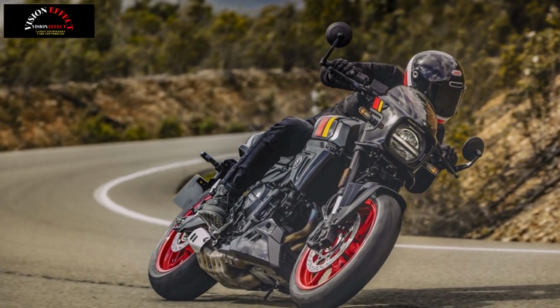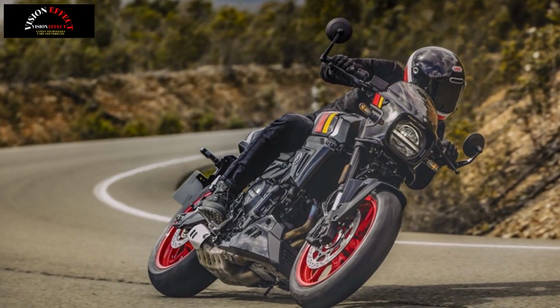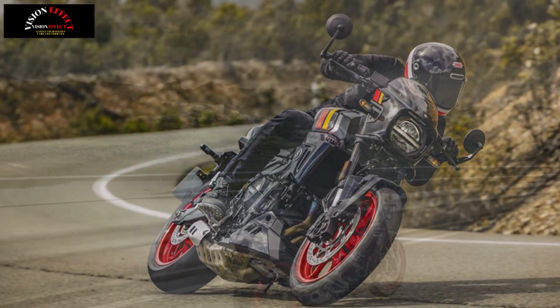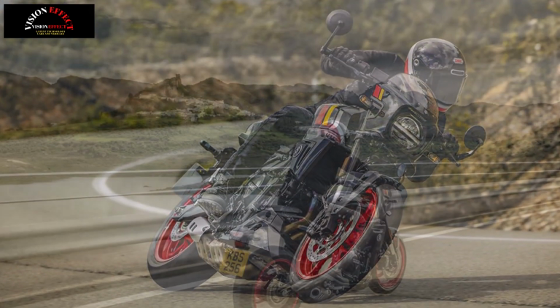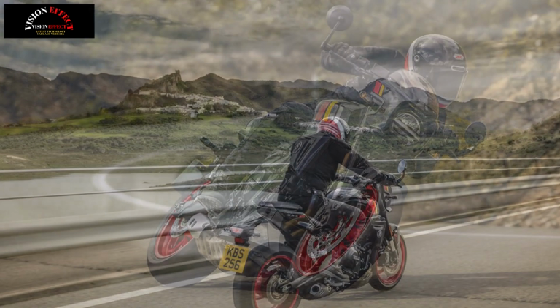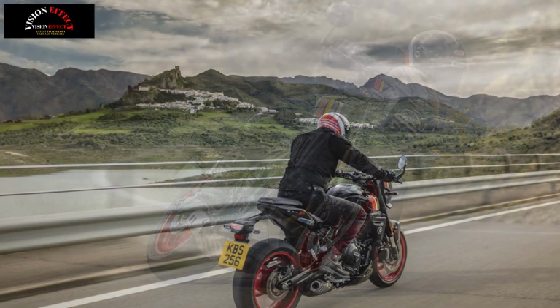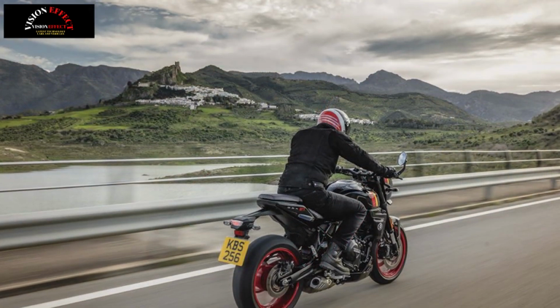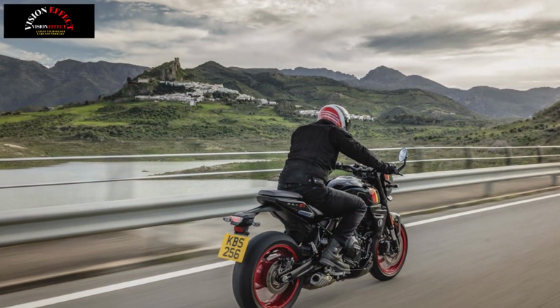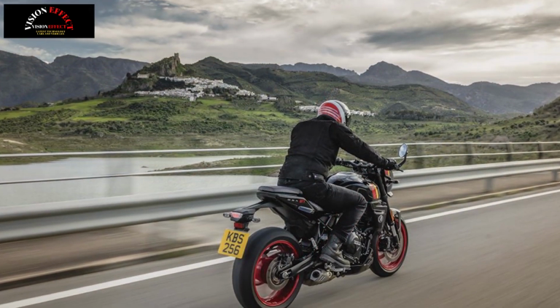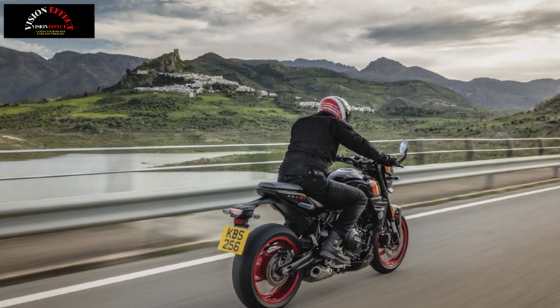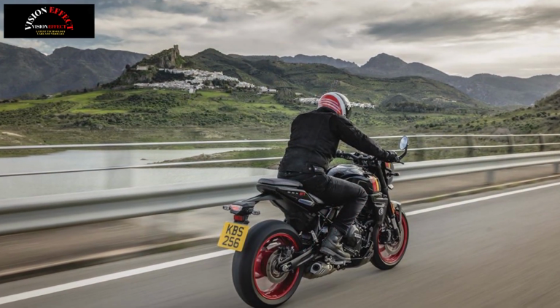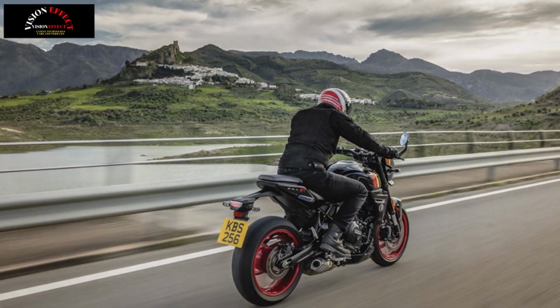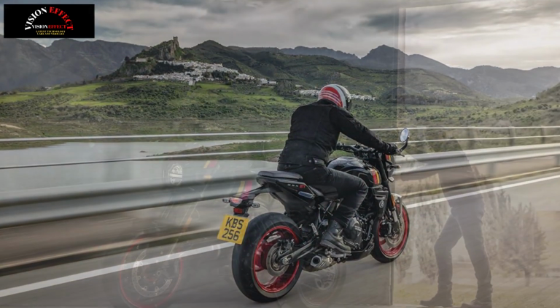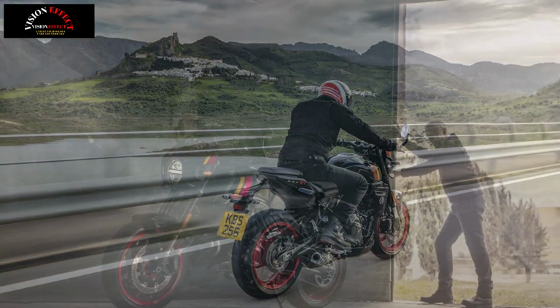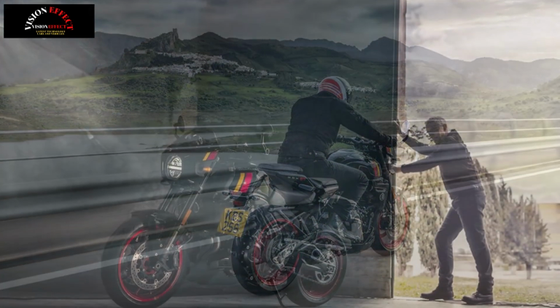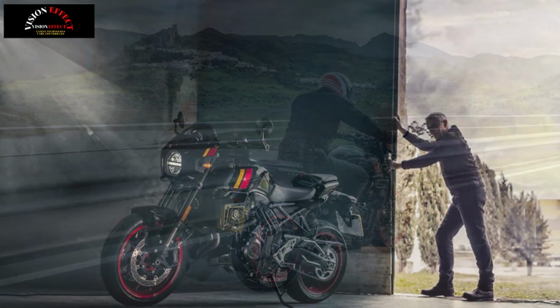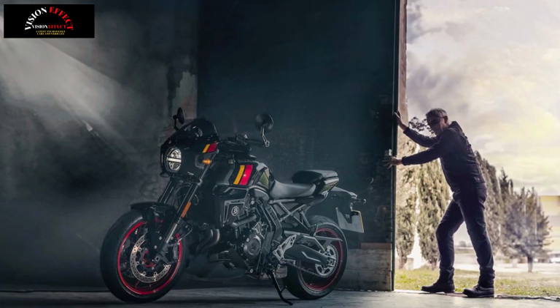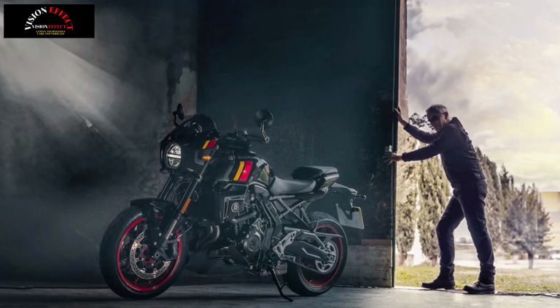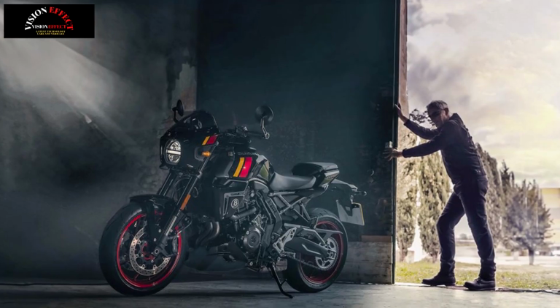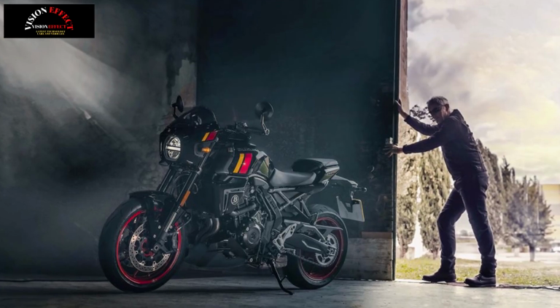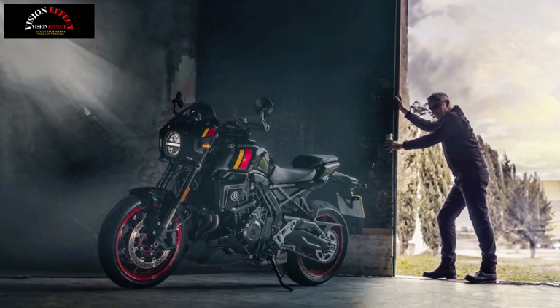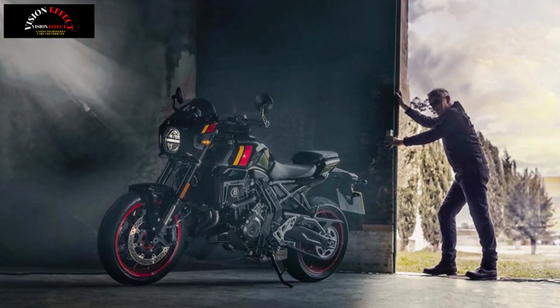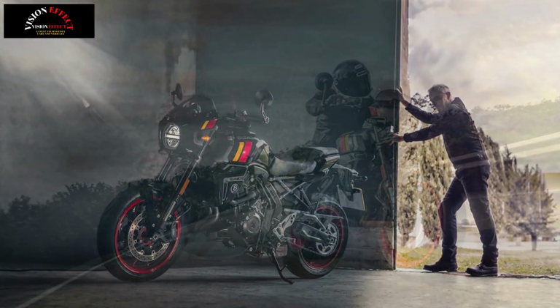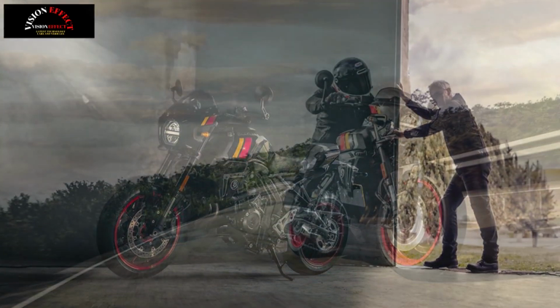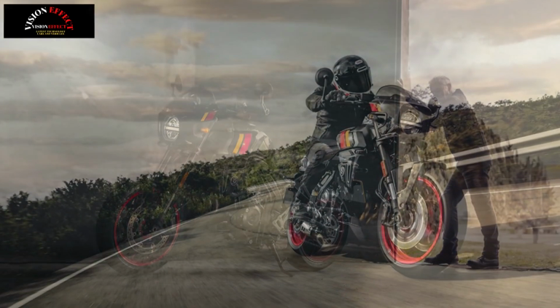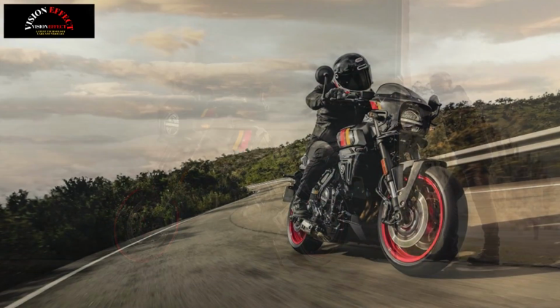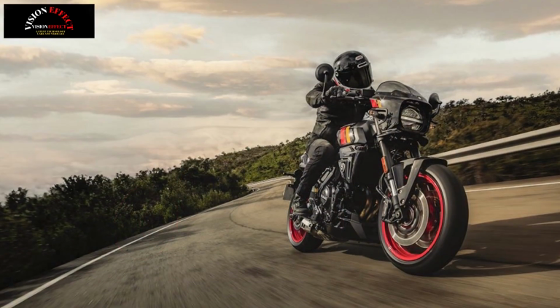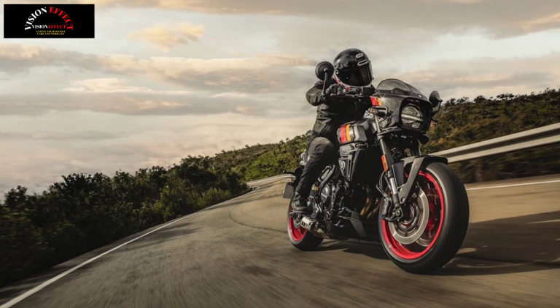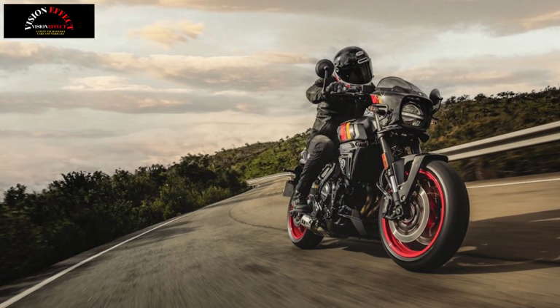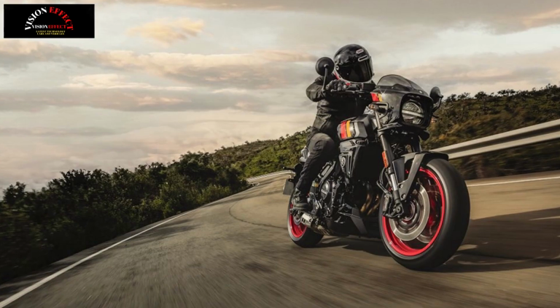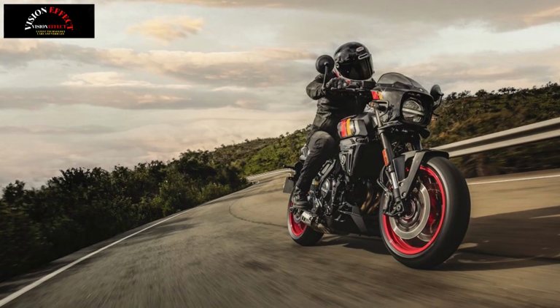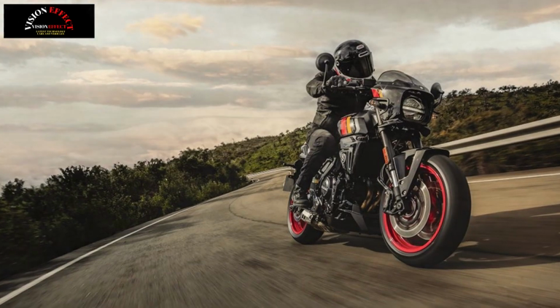The 6-speed transmission provides smooth shifting and improved controllability. The Suzuki Clutch Assist System (SCAS) helps reduce fatigue on long journeys and contributes to smoother gear changes.